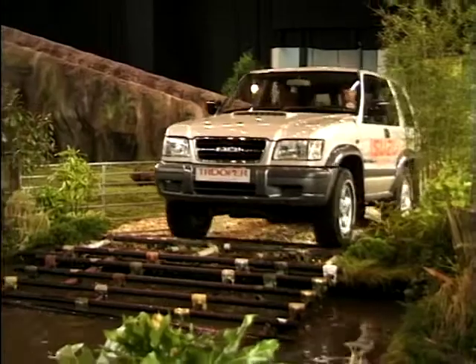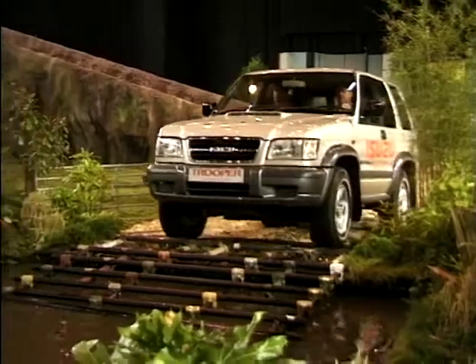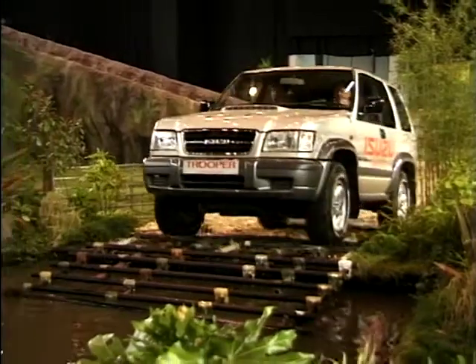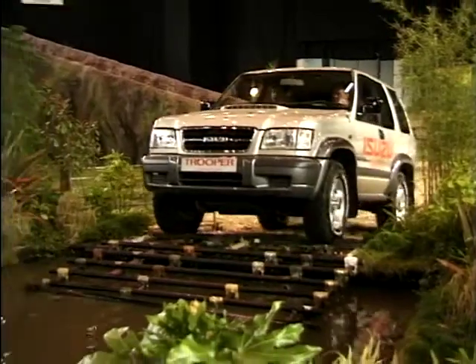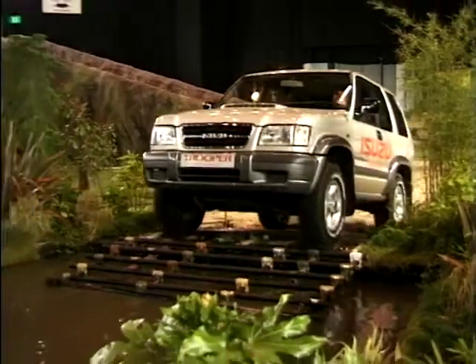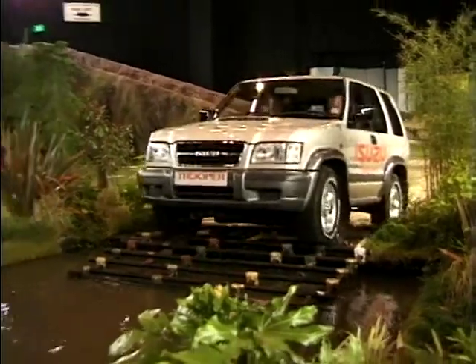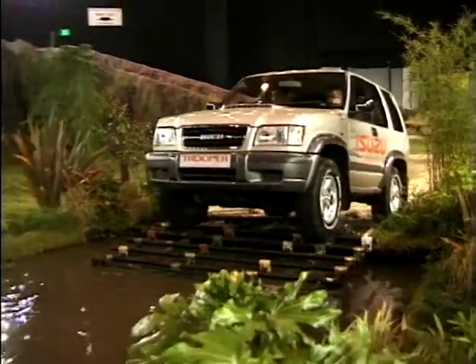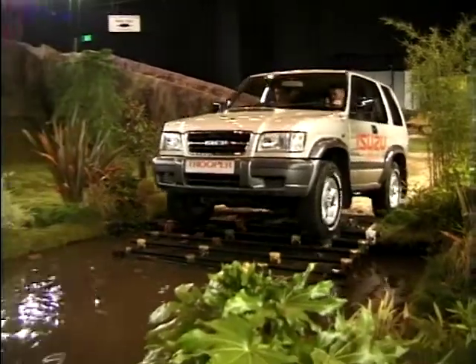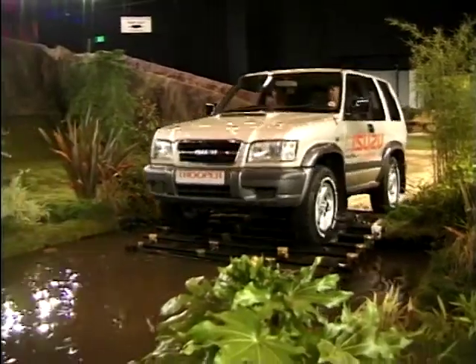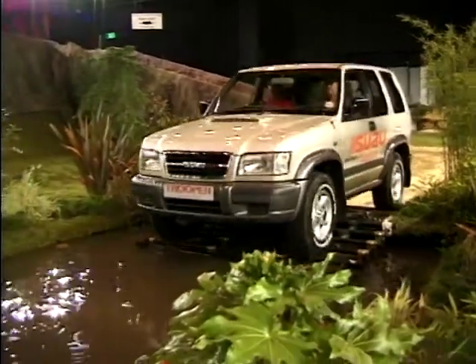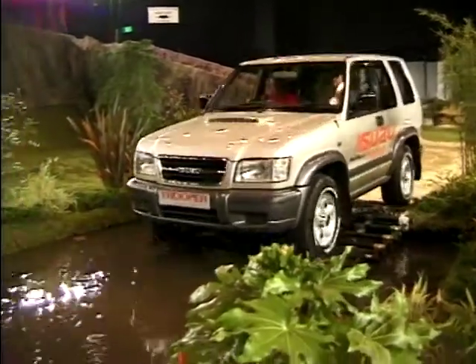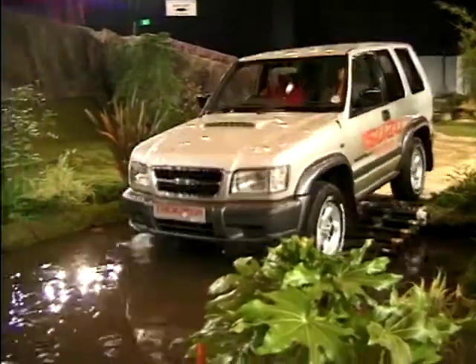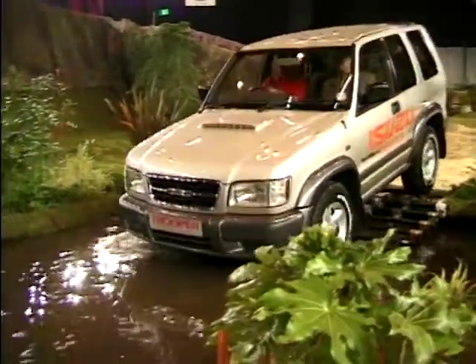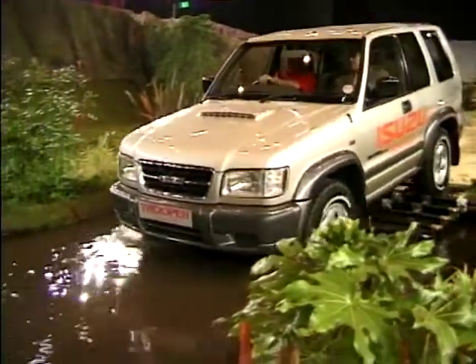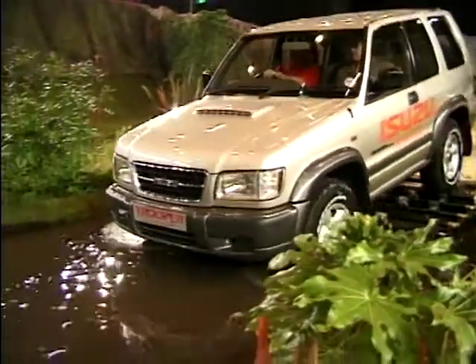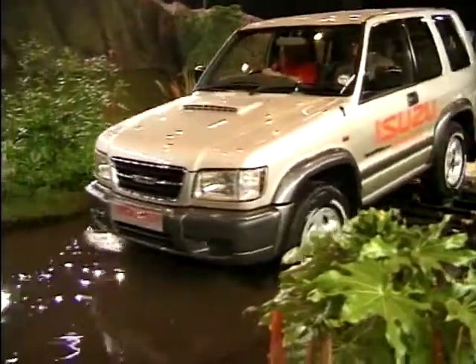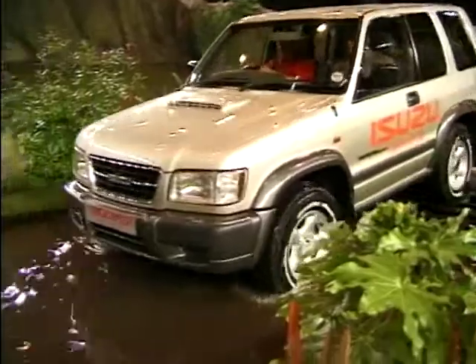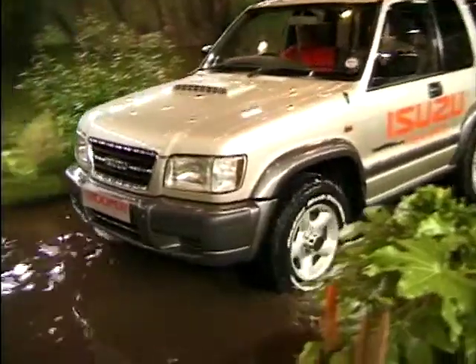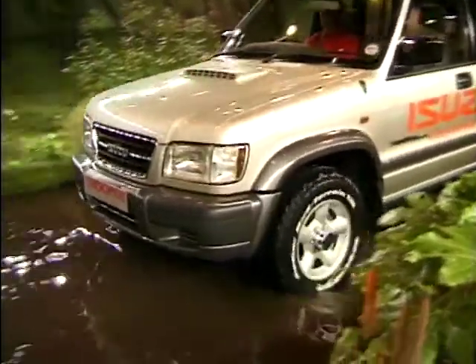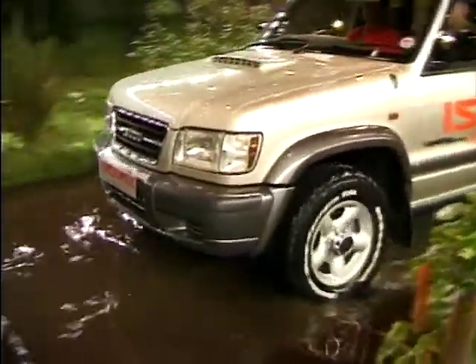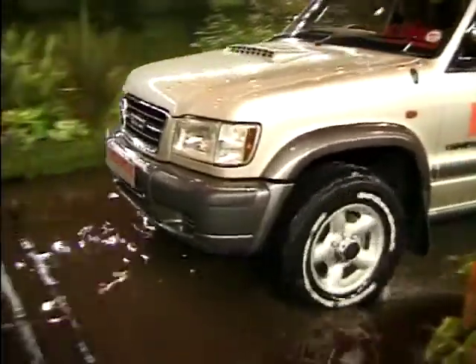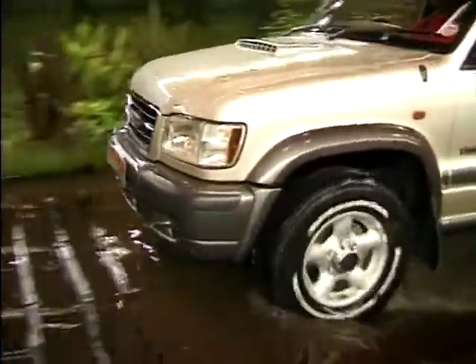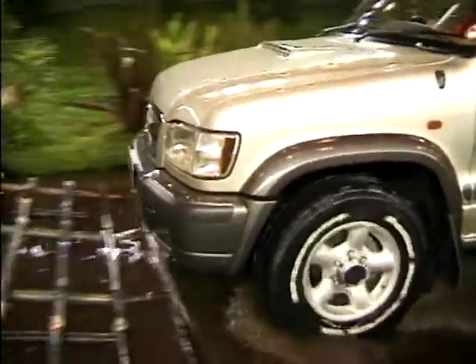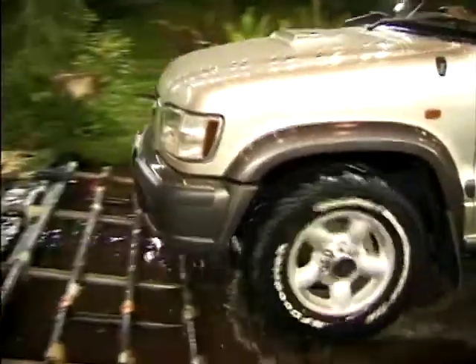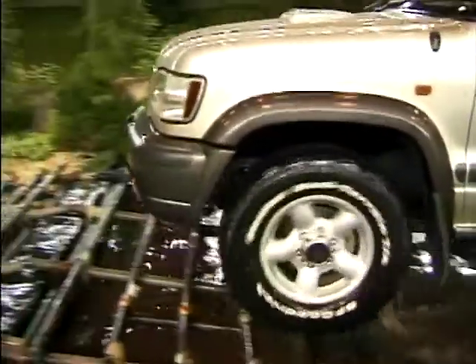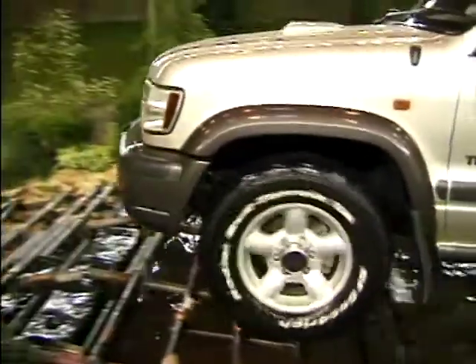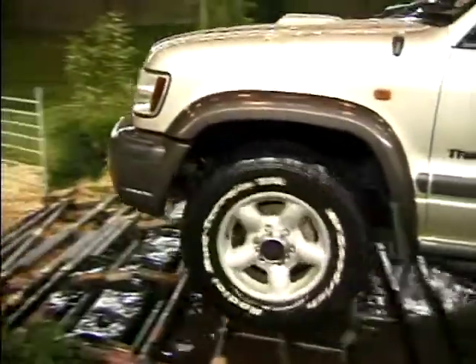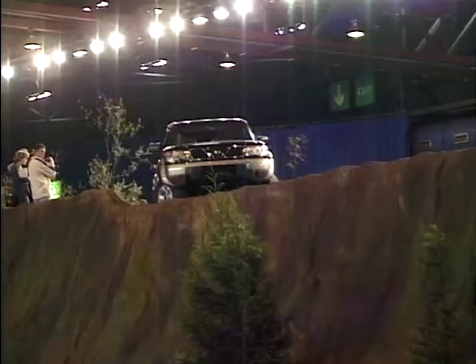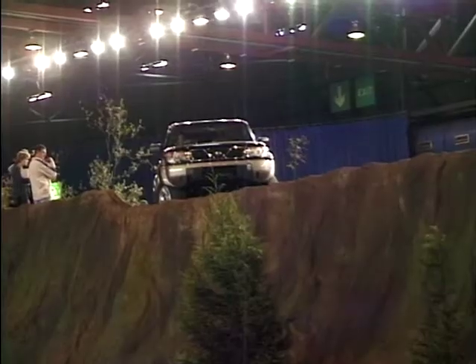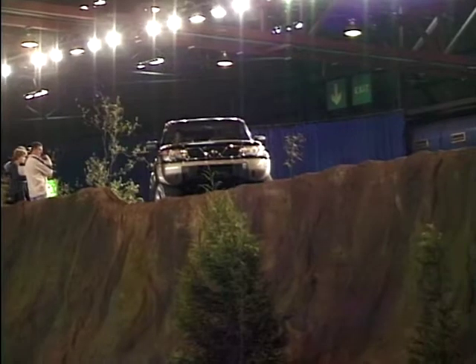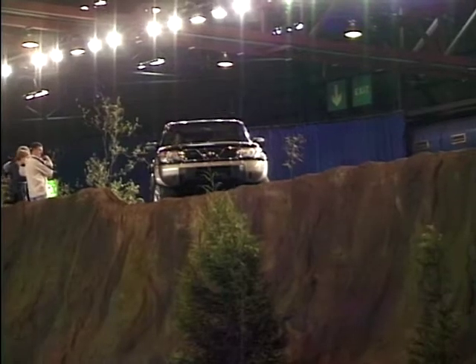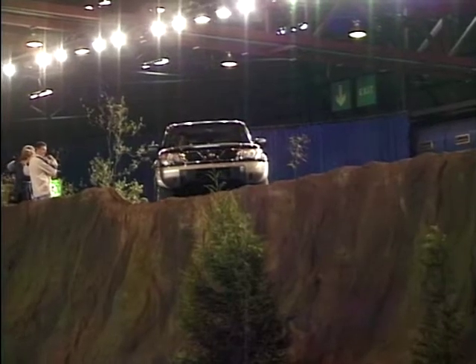You've got virtually every kind of off-roader here. You've got the new Mercedes M-Class, the new Vauxhalls, the Mitsubishis, the Toyota Land Cruiser range. You name it, it's here.